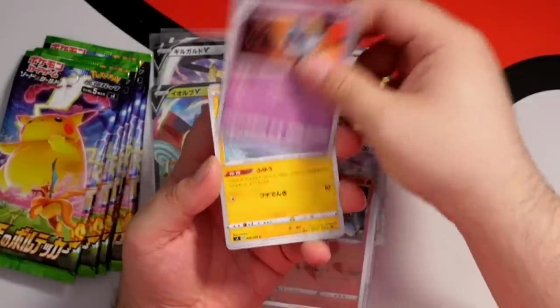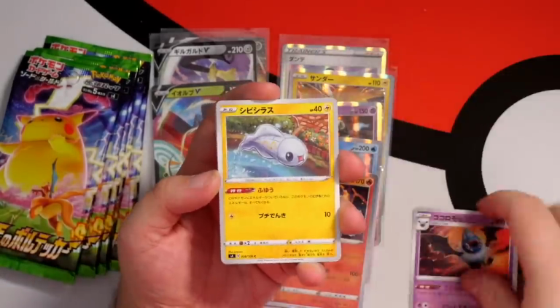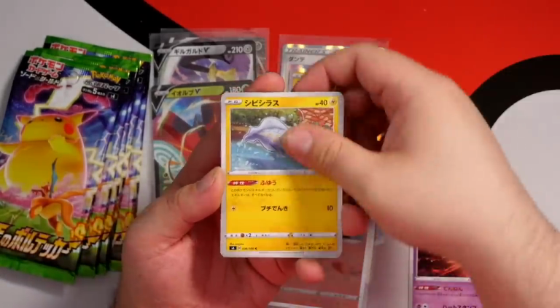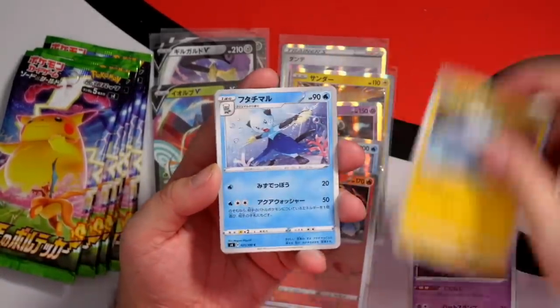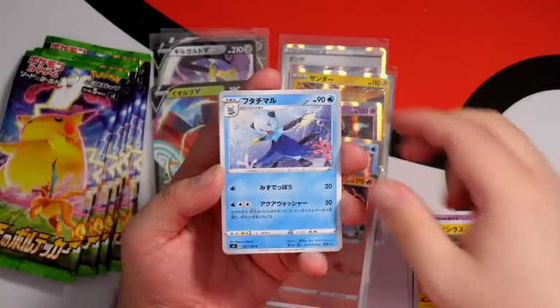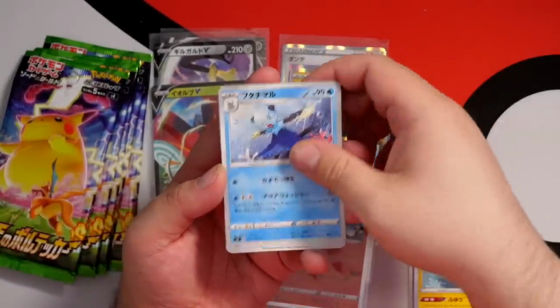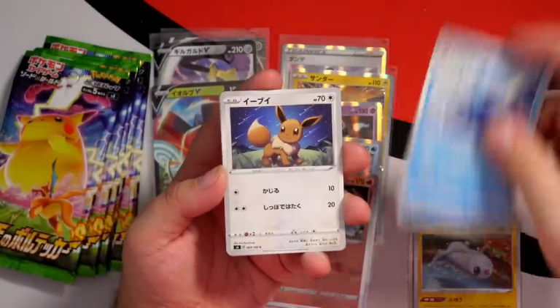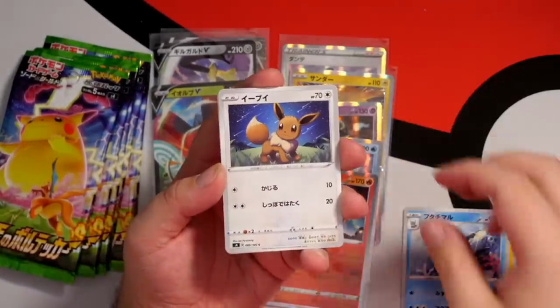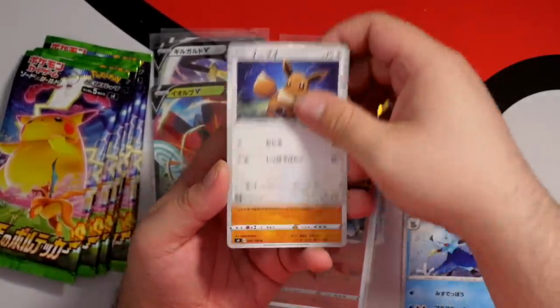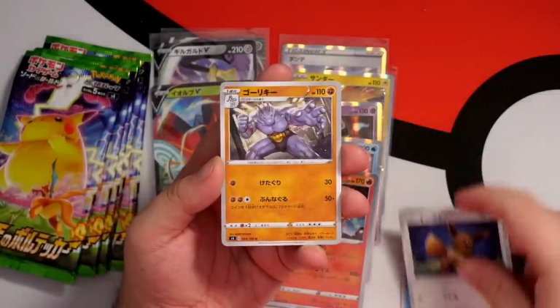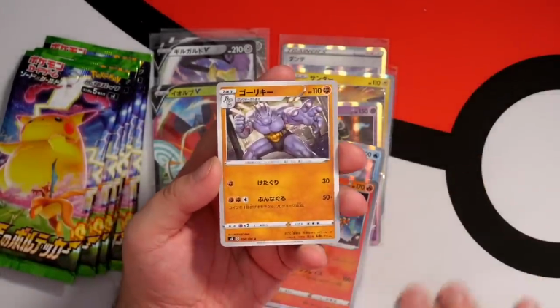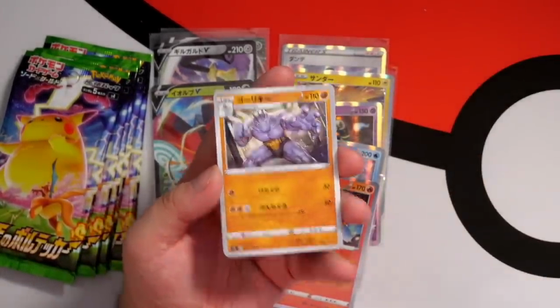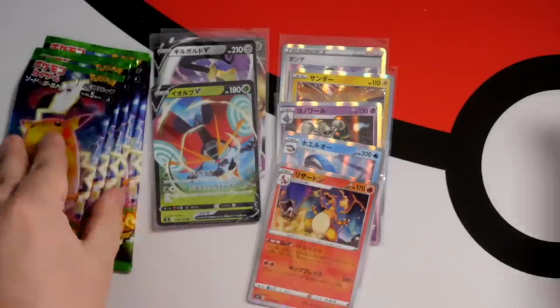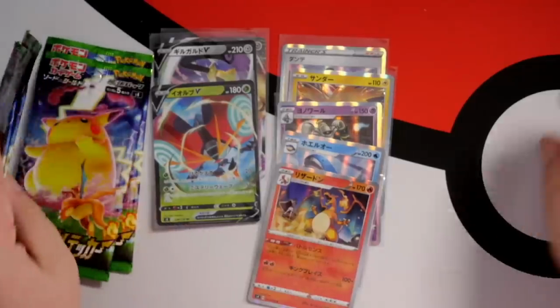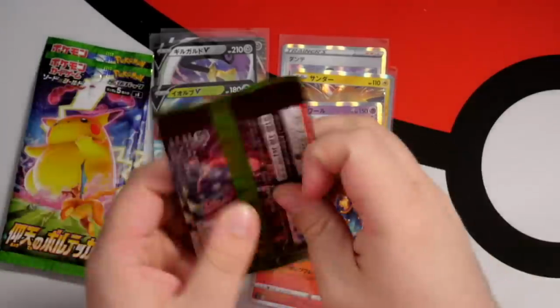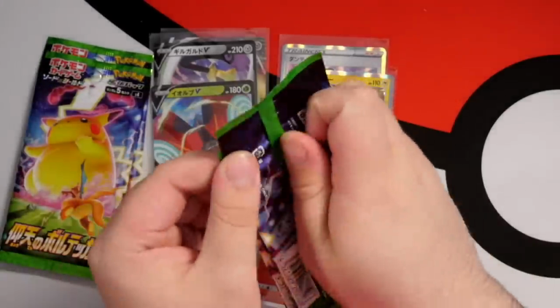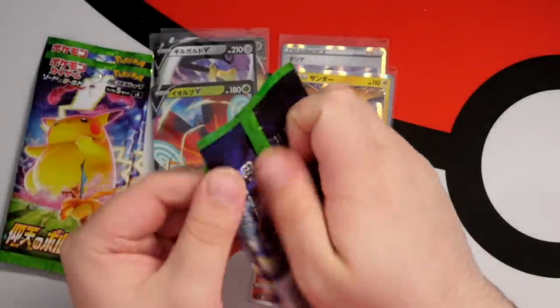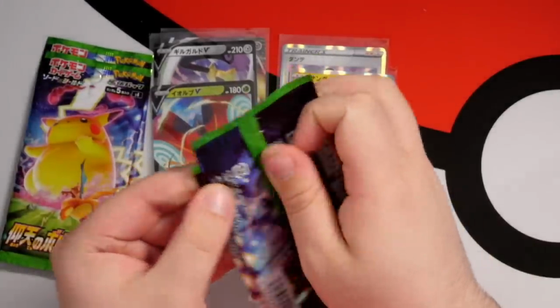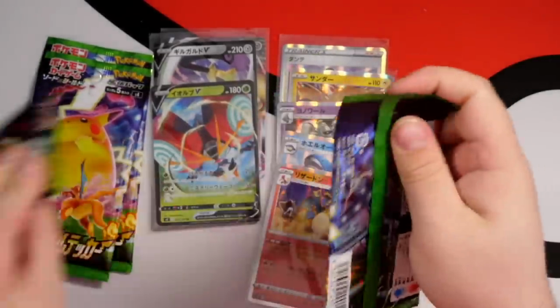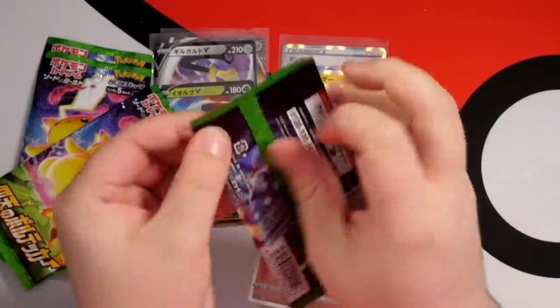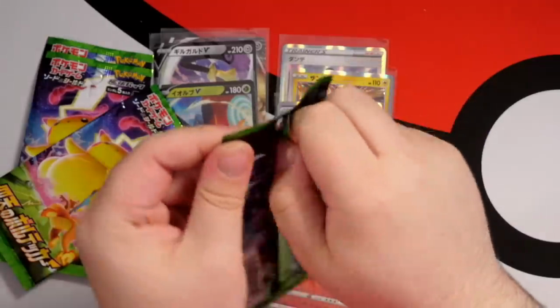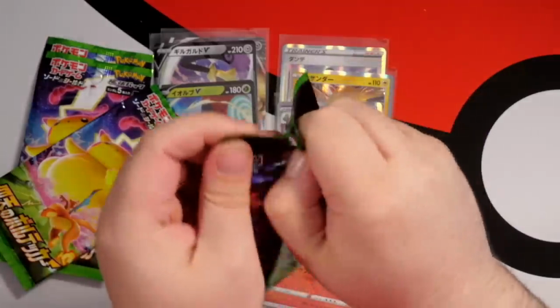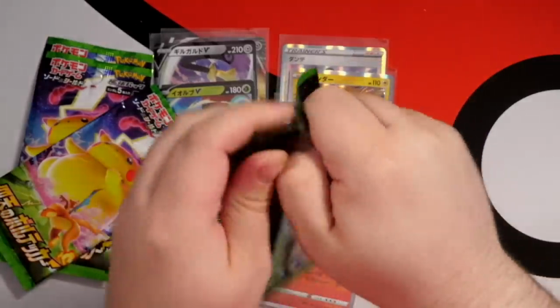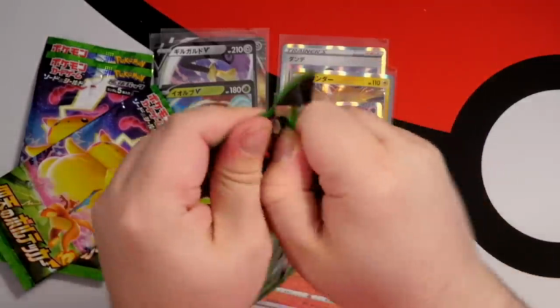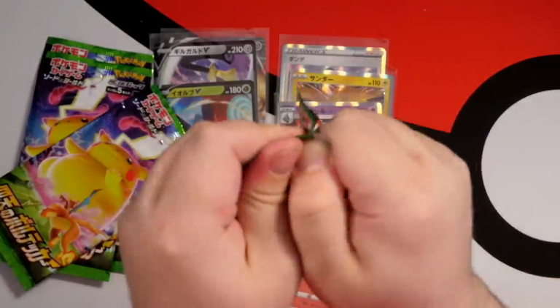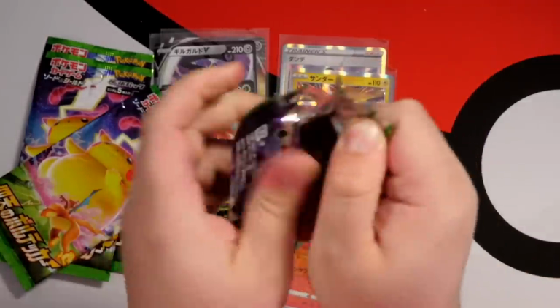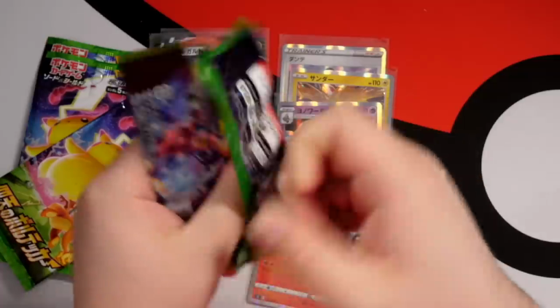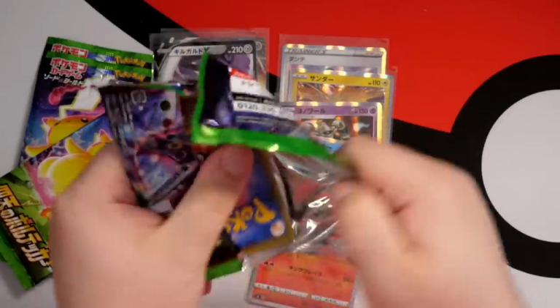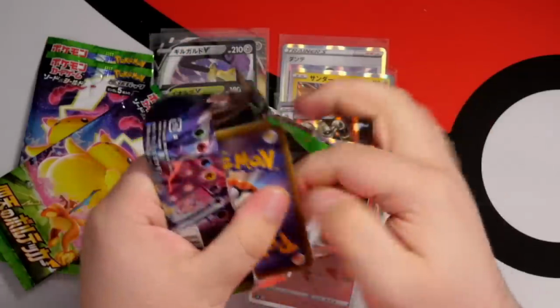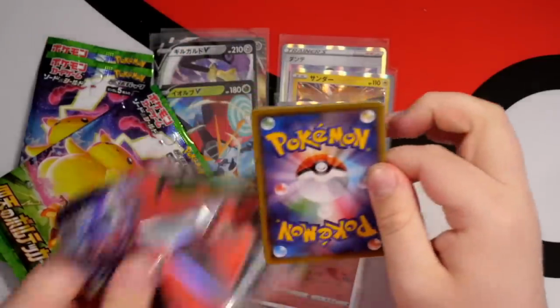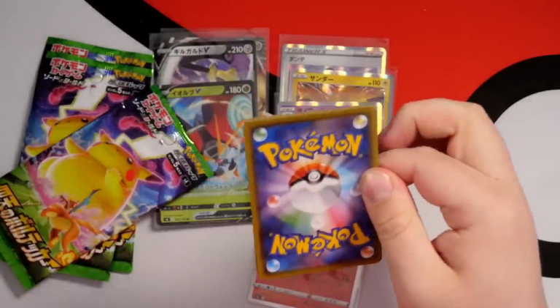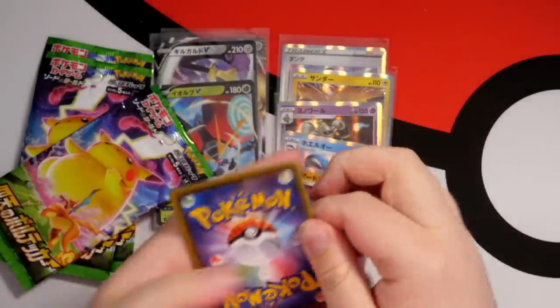Swoobat, Timpole, Dewott, Eevee, and a Machoke. I swear to God, if I pull a Machamp holo I'm going to be fuming. You know how many Machamp holos are pulled in Champion's Path? Crazy.